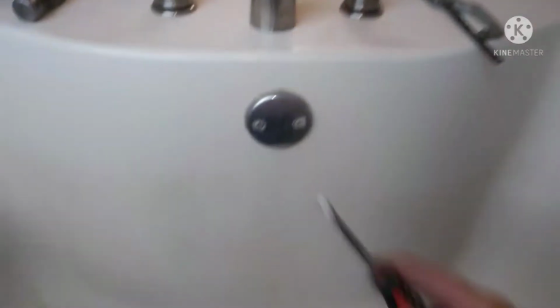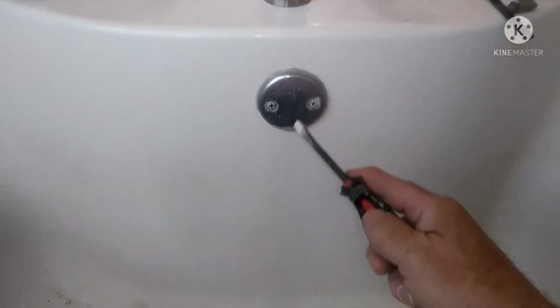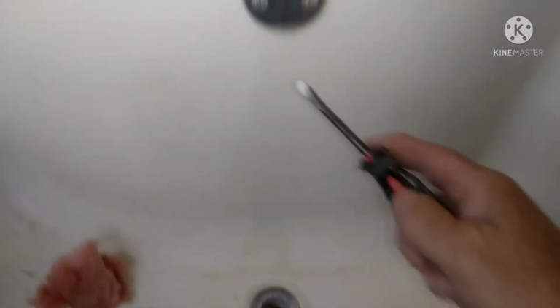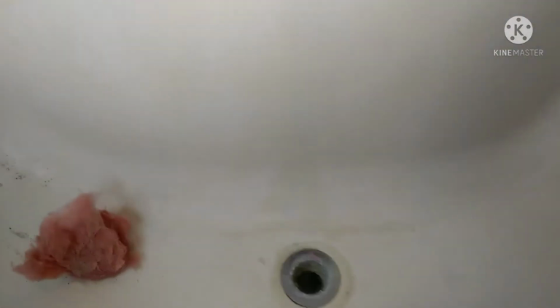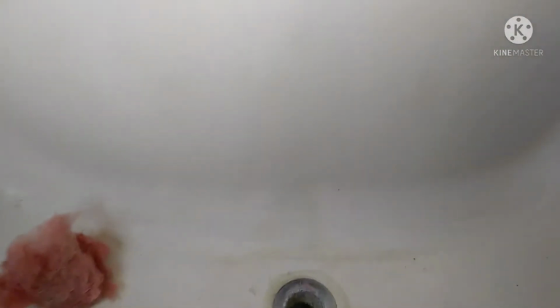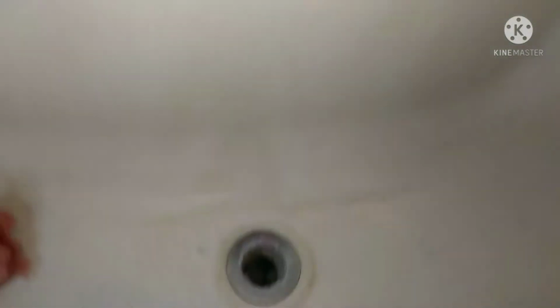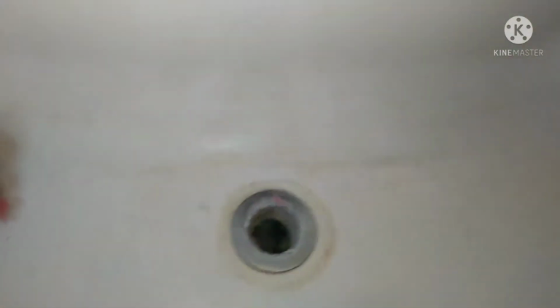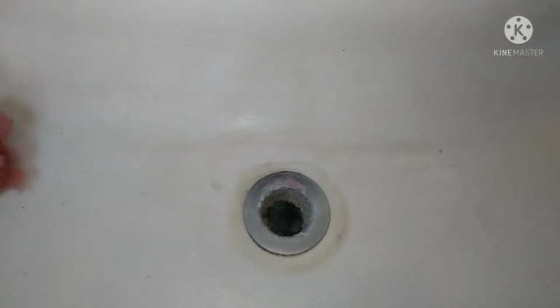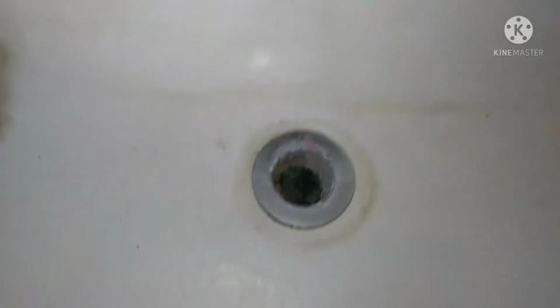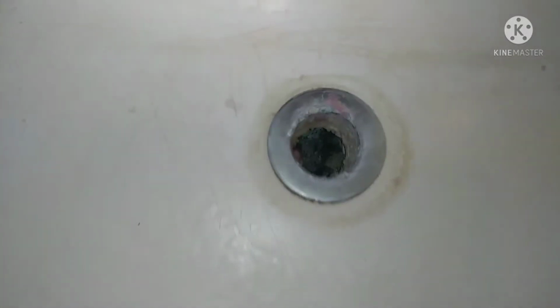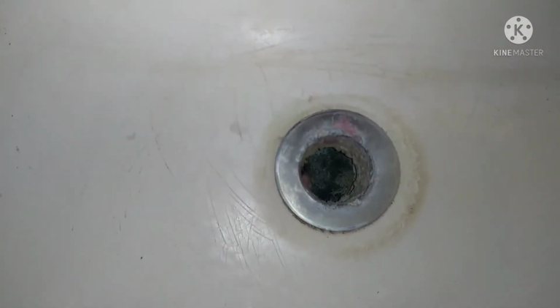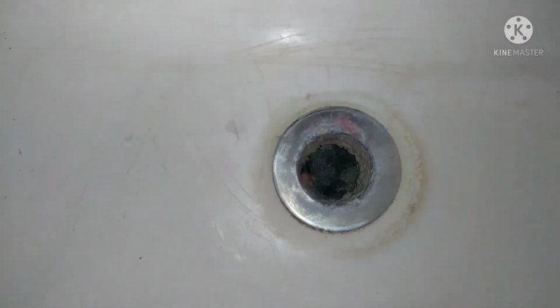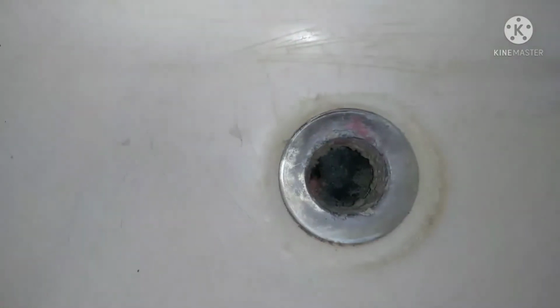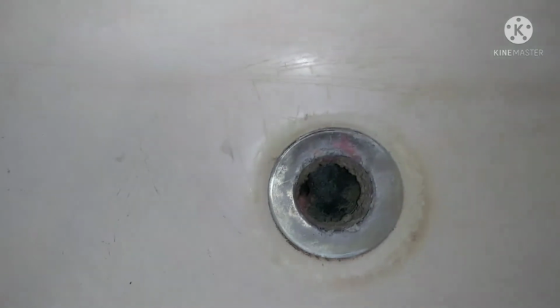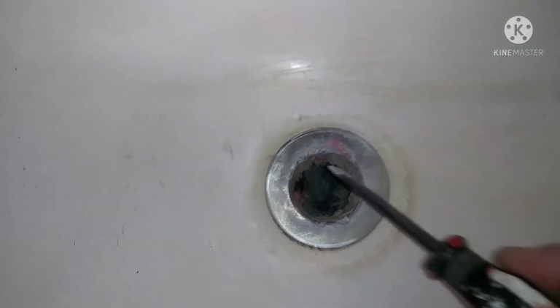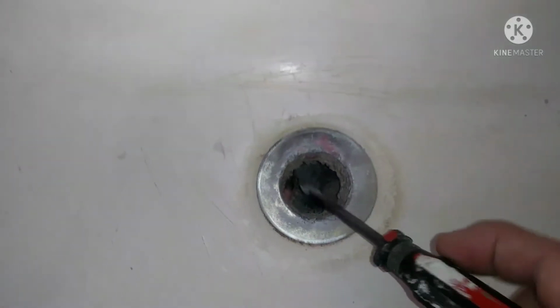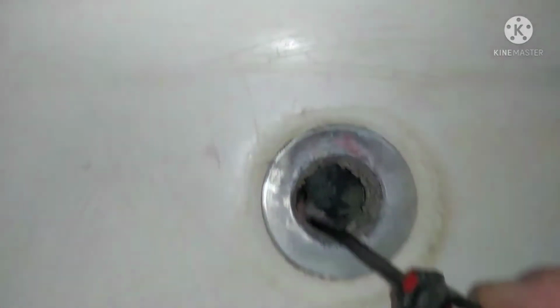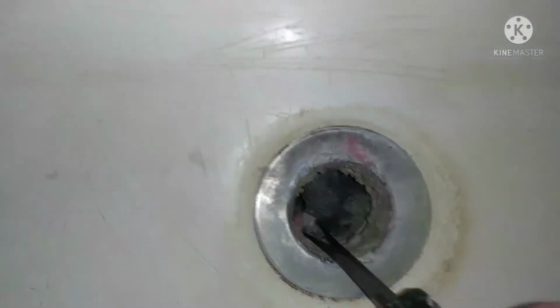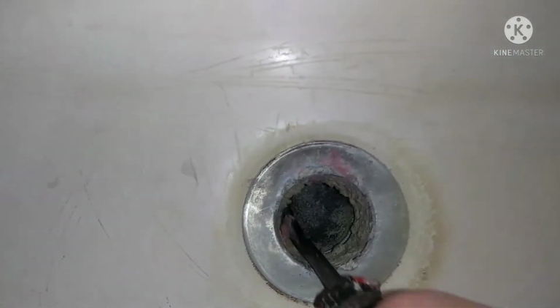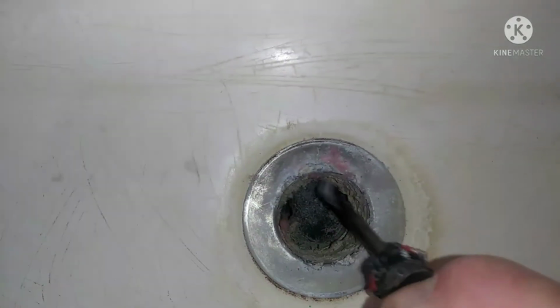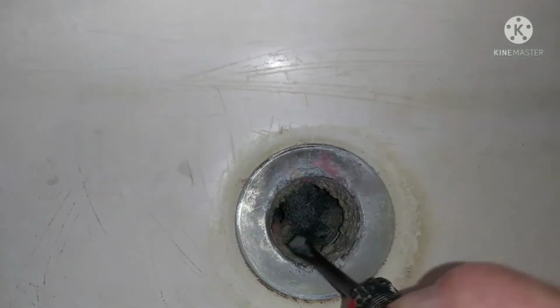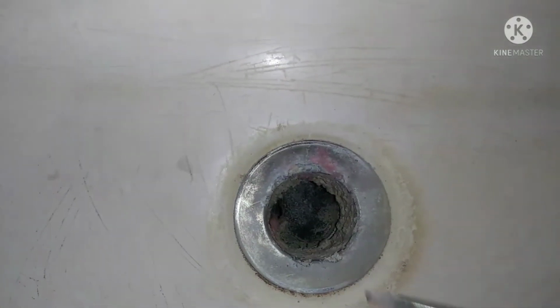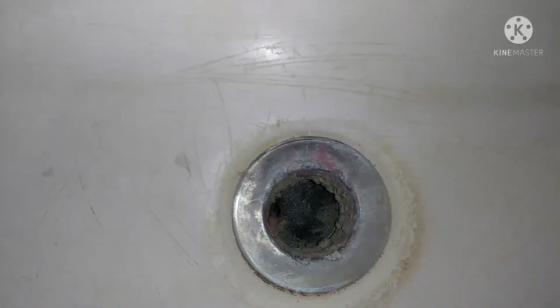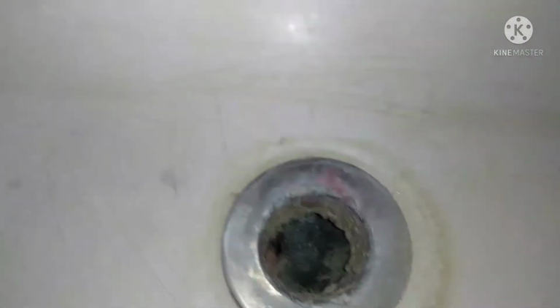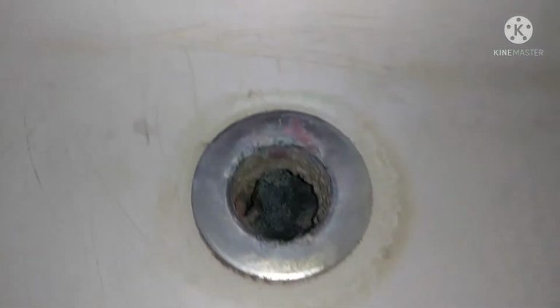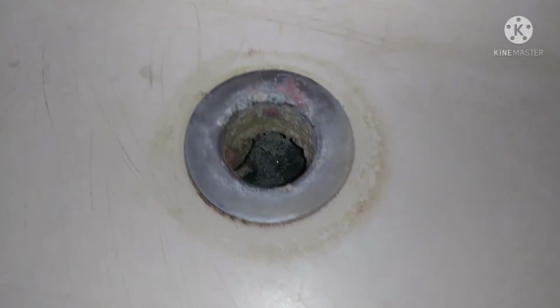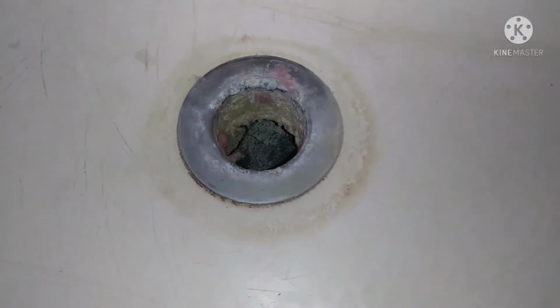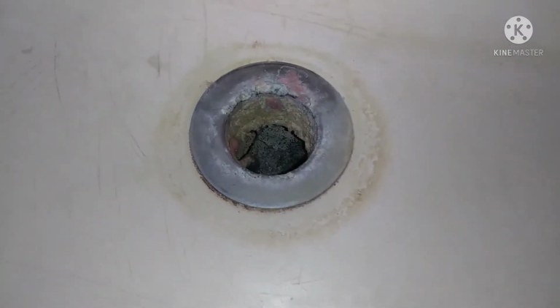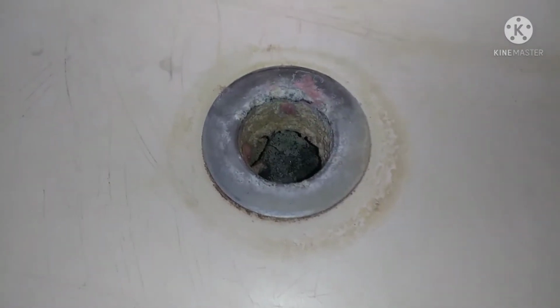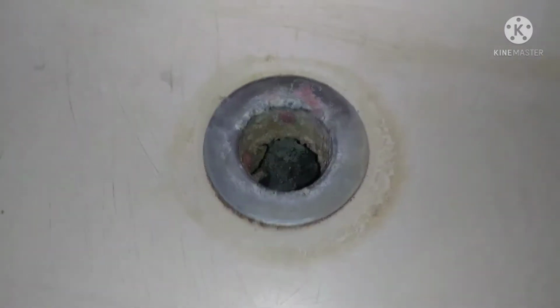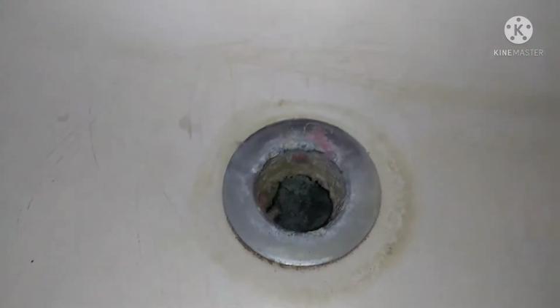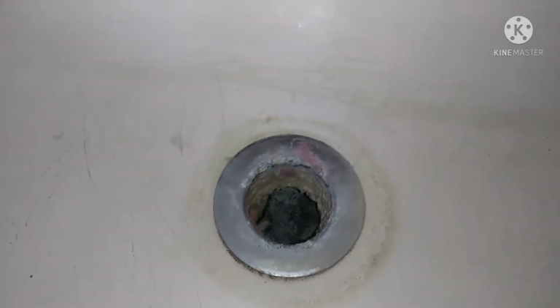I'm going to replace the overflow cover here, and more importantly, the tub stopper at the bottom. You can see this one's completely rusted out, super corroded. It's really old. Probably should have been done a while back.